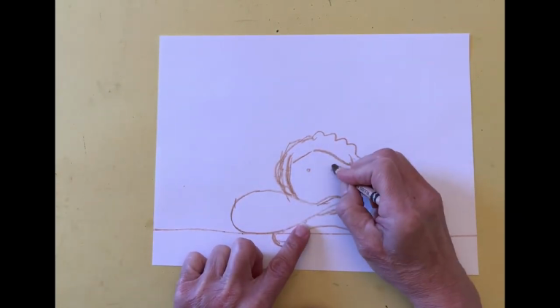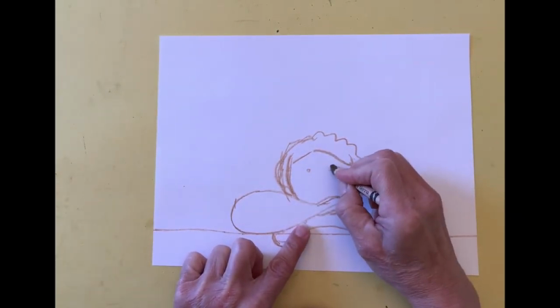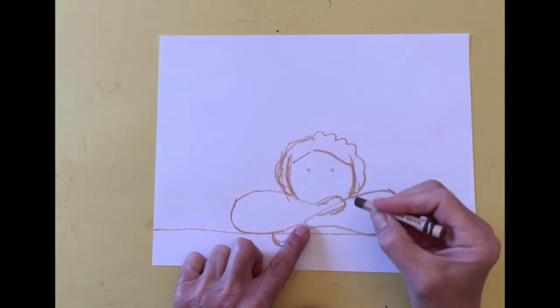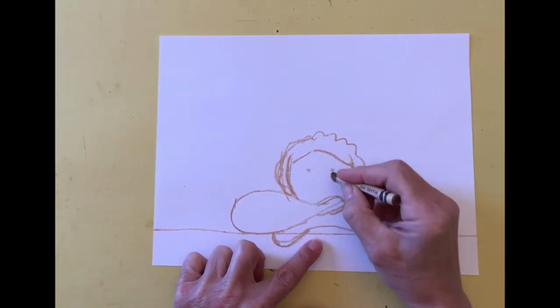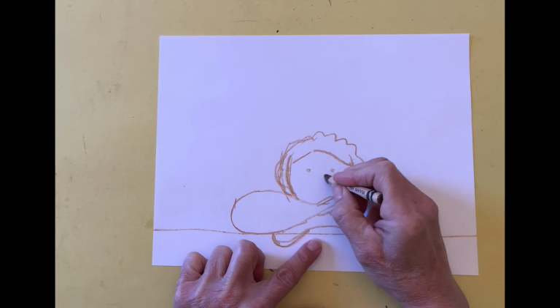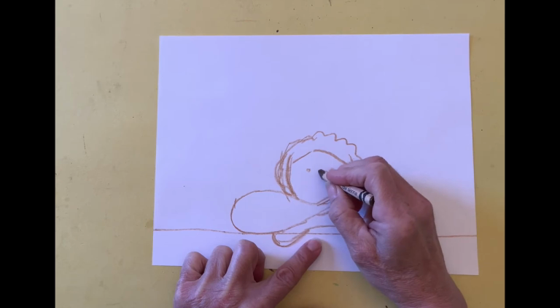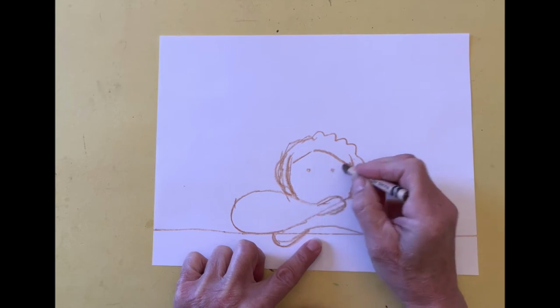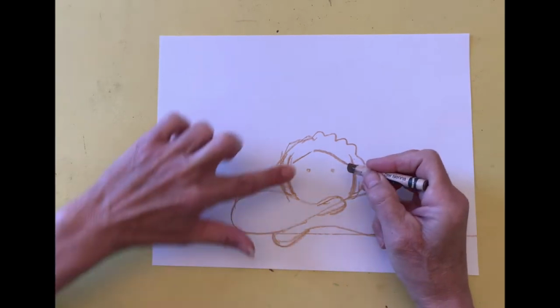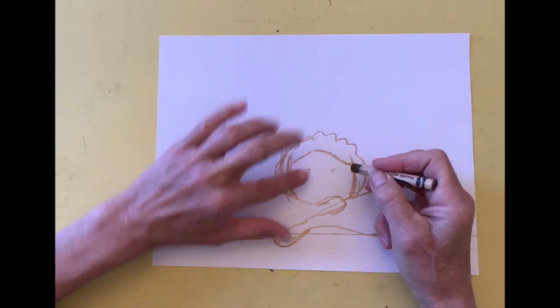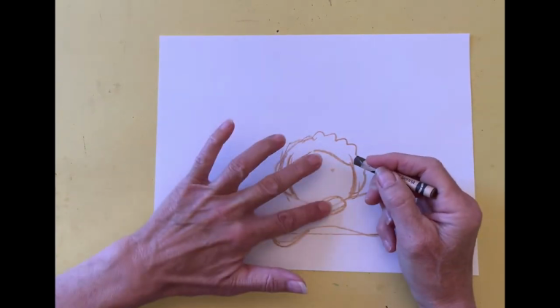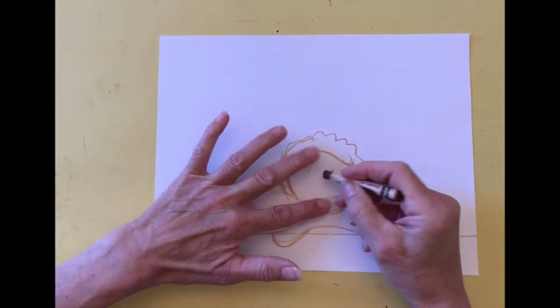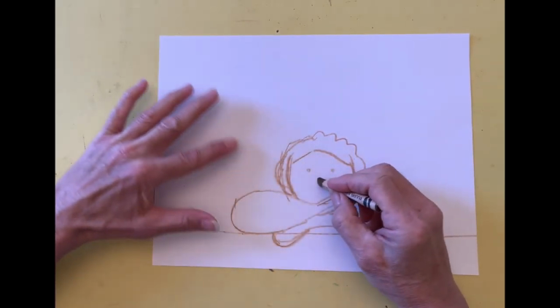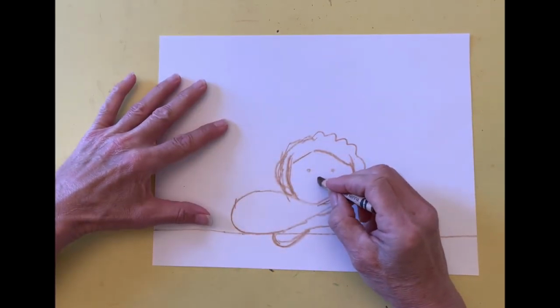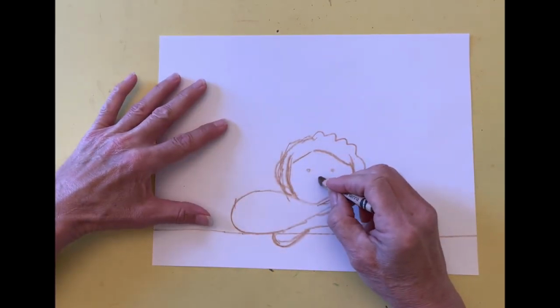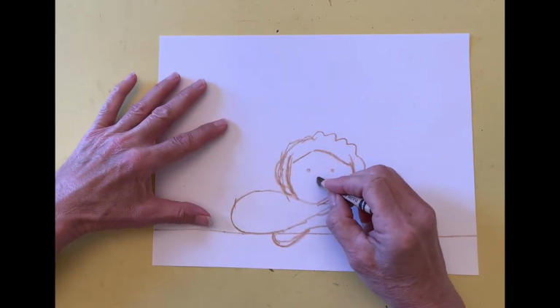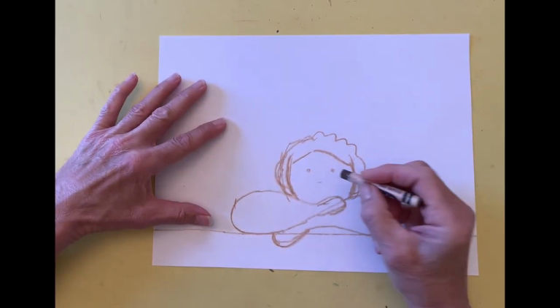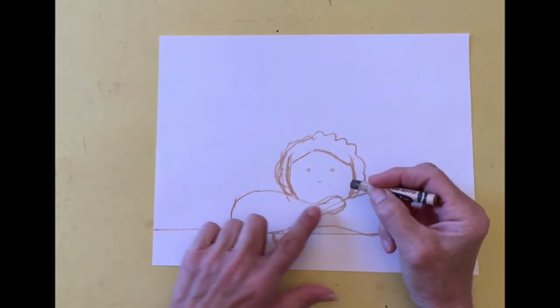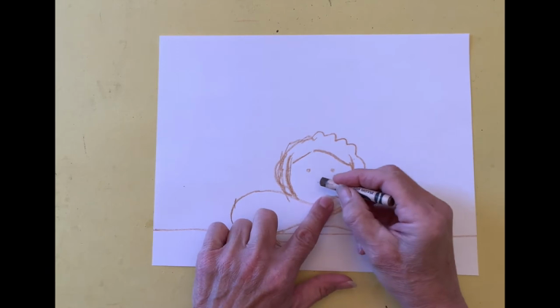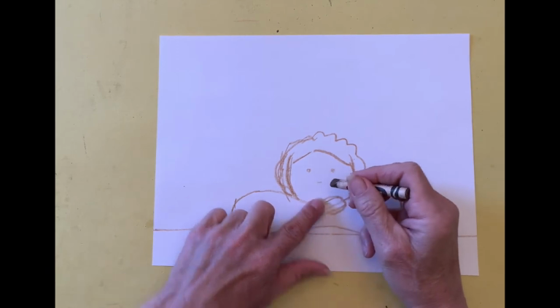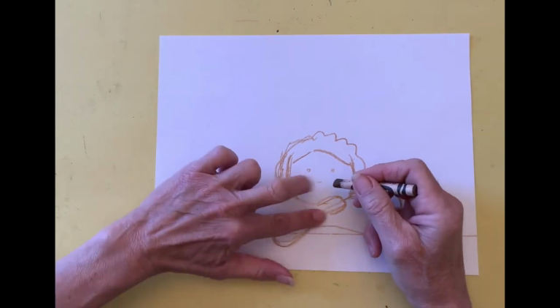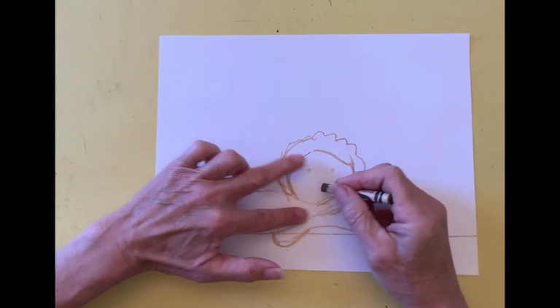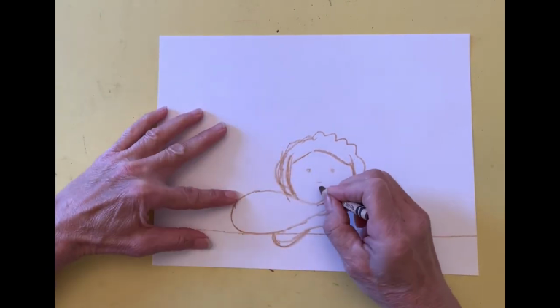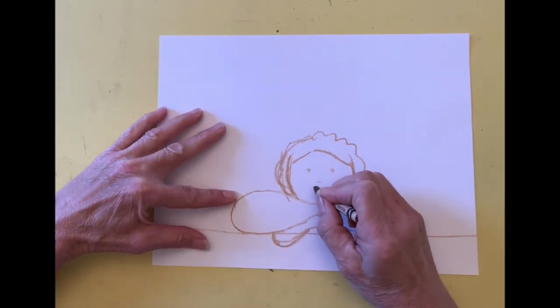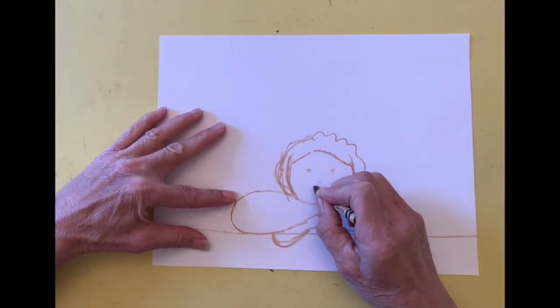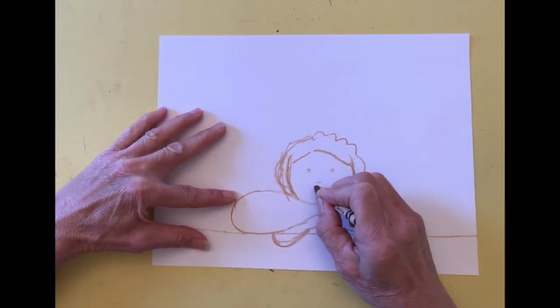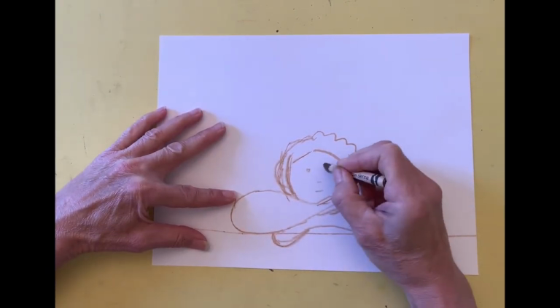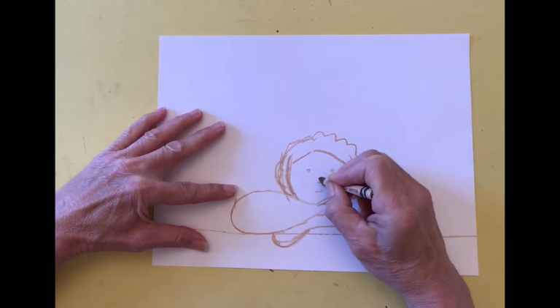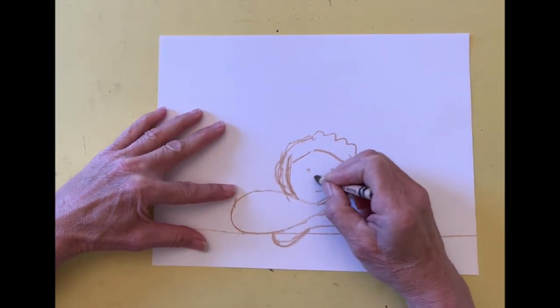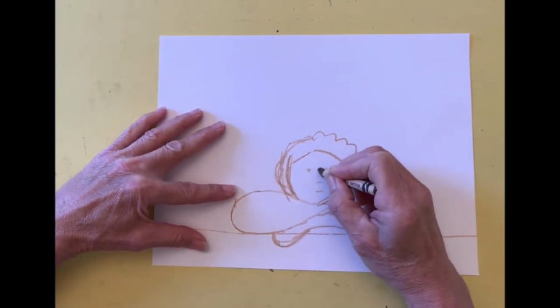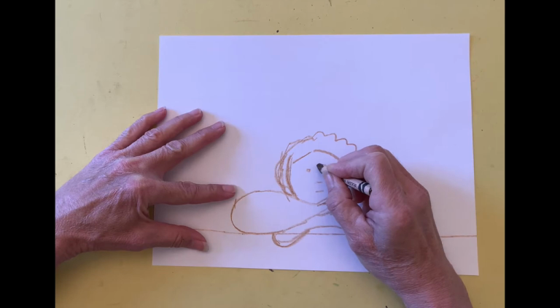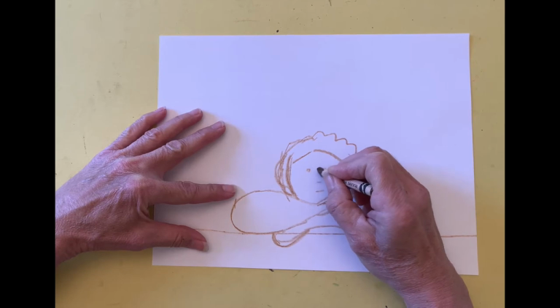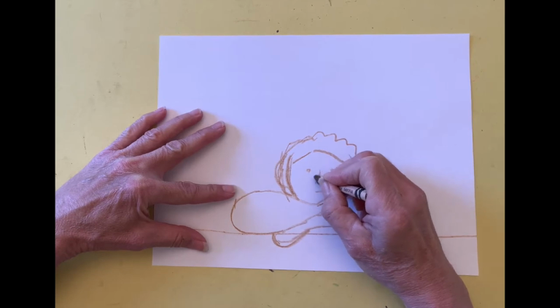I place a line halfway between the eyes and the chin for the nose, and another line halfway between the nose and the chin for the mouth. I make an upside-down seven for the nose and add the mouth.